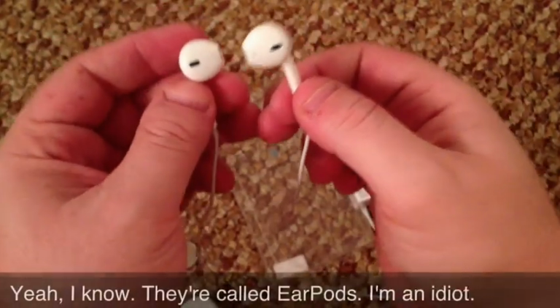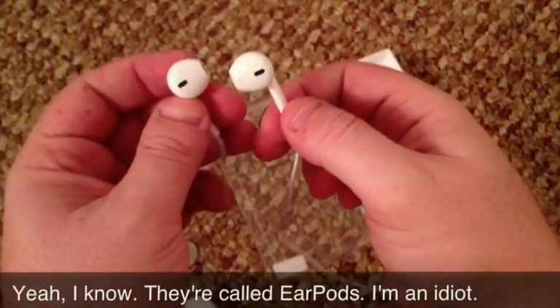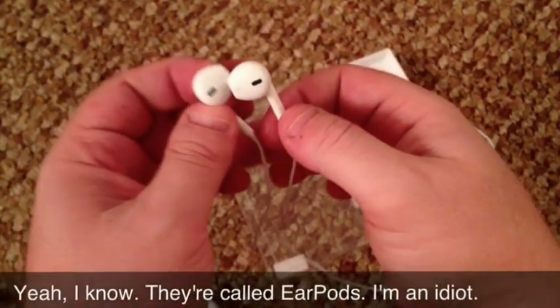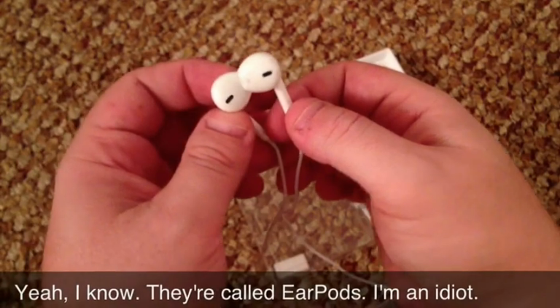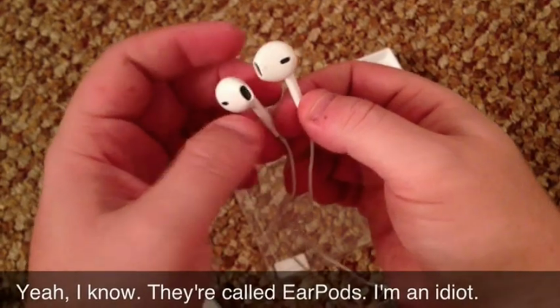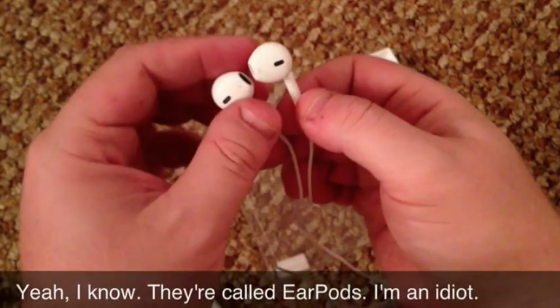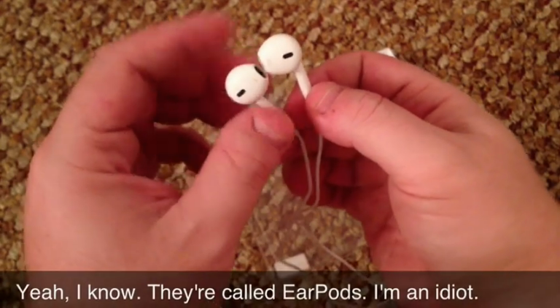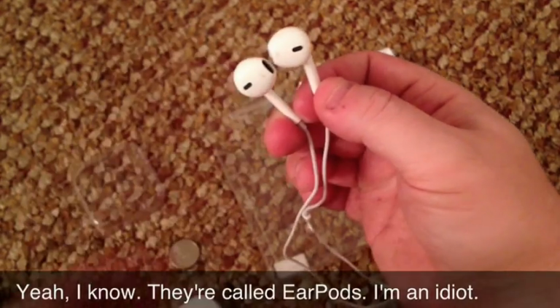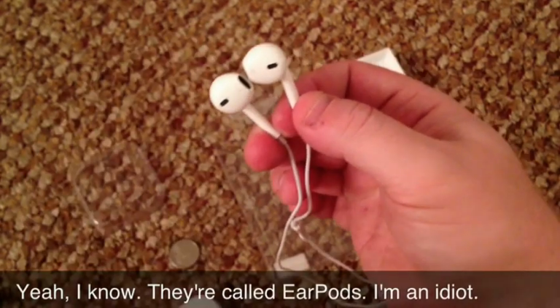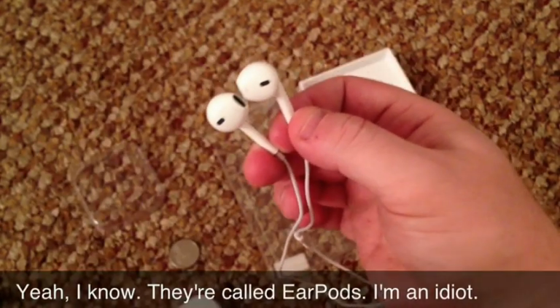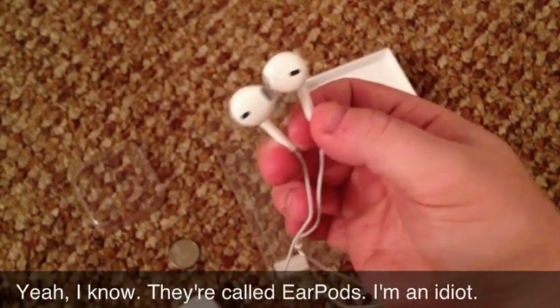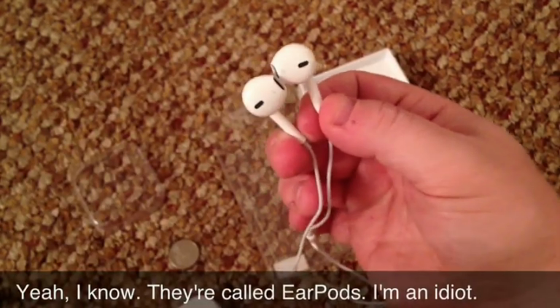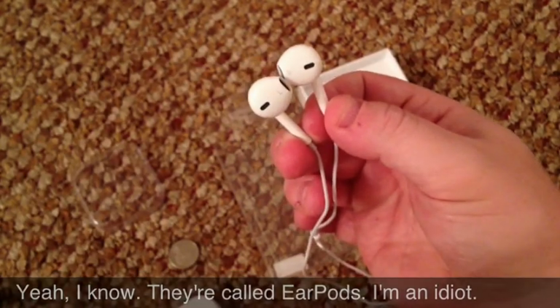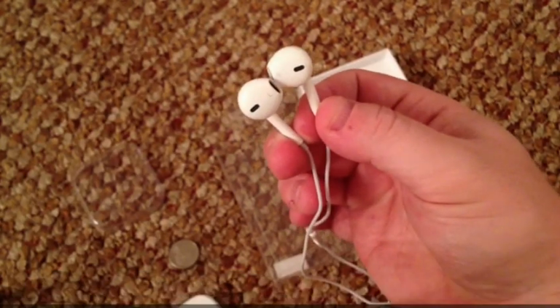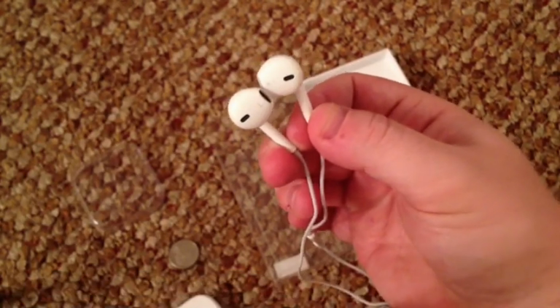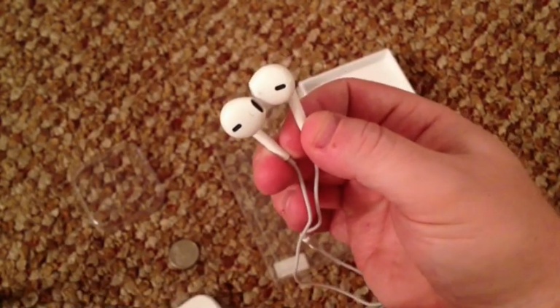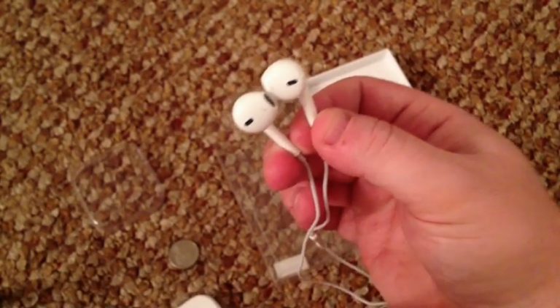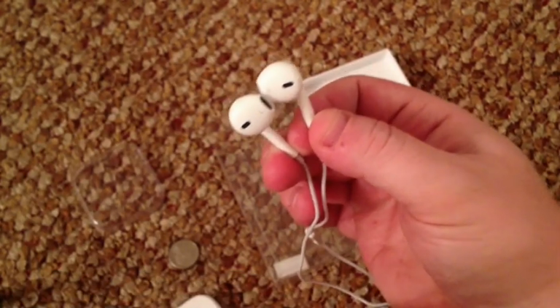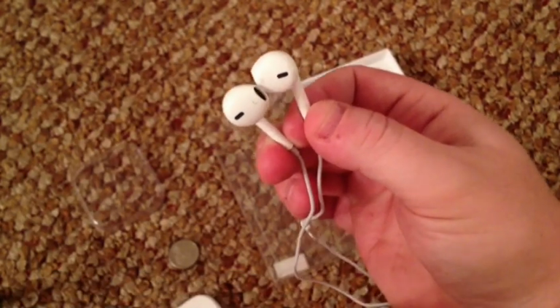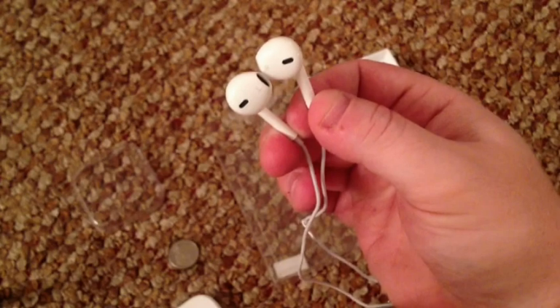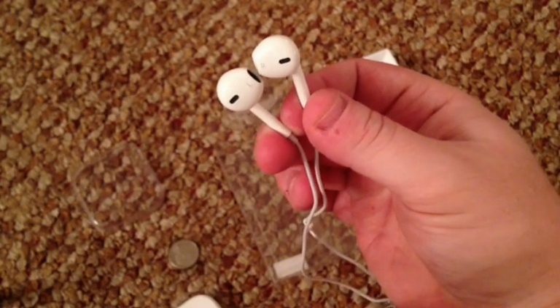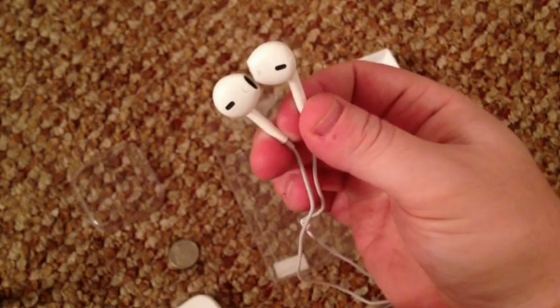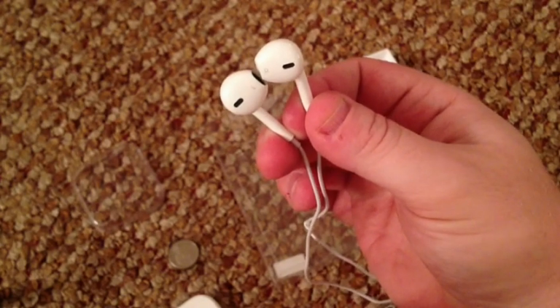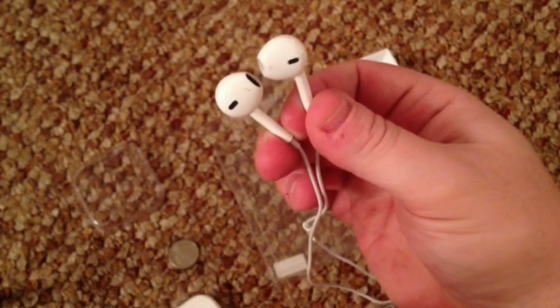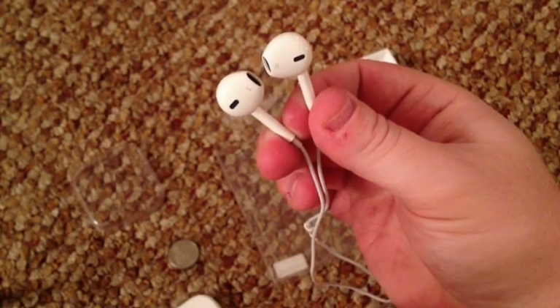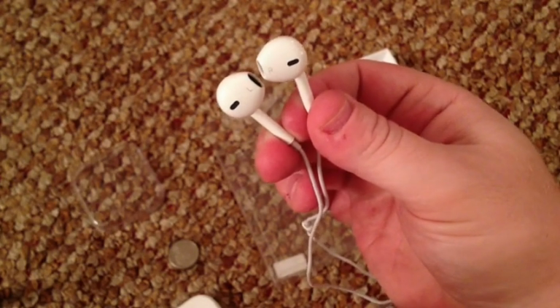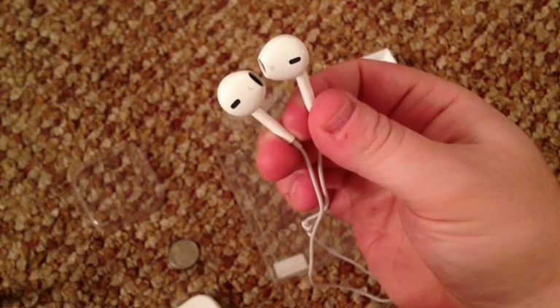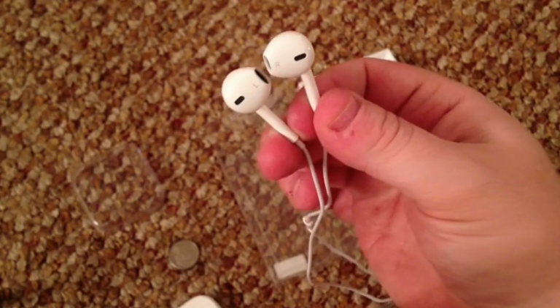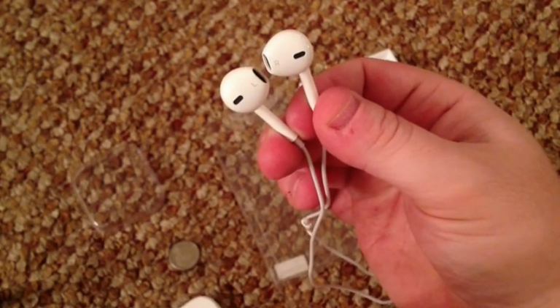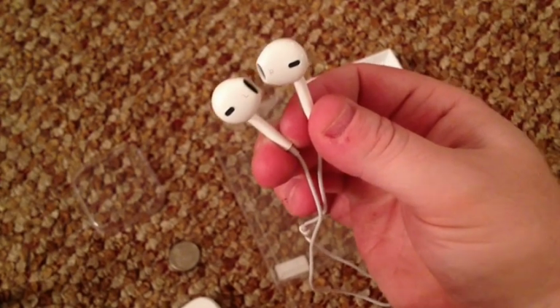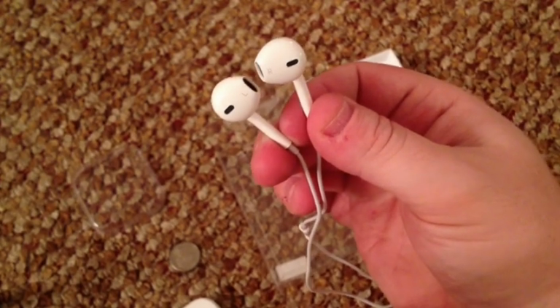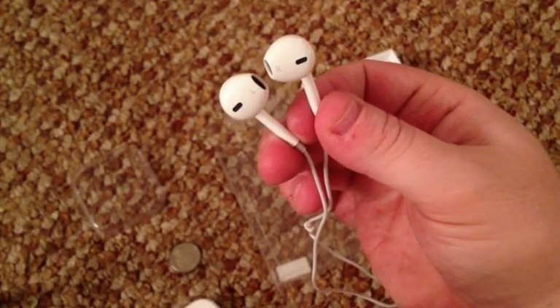There they are — the Apple EarPods. If you stumbled on this unboxing on YouTube, check out the links below and we'll give you the full review and tell you what they sound like. Thanks.